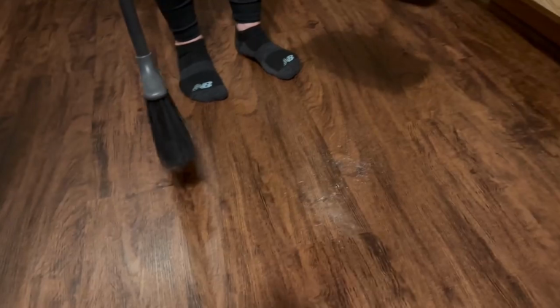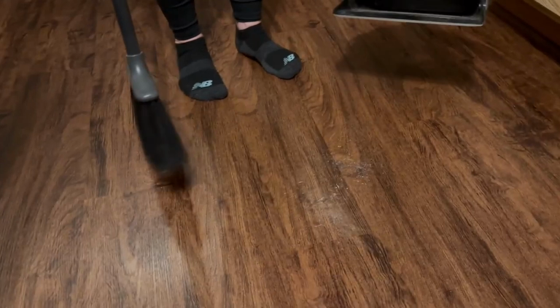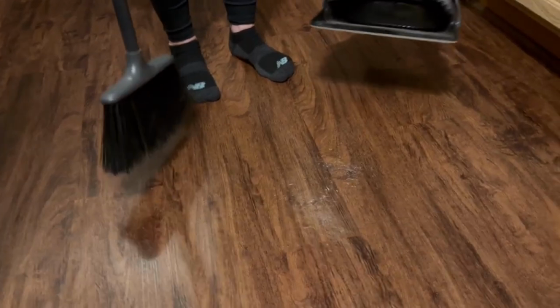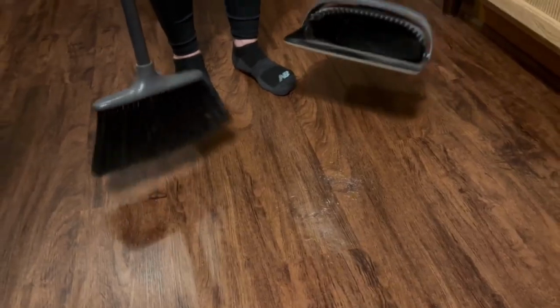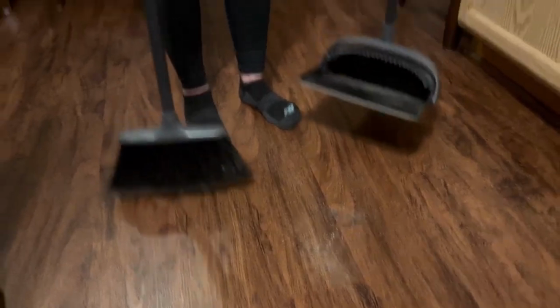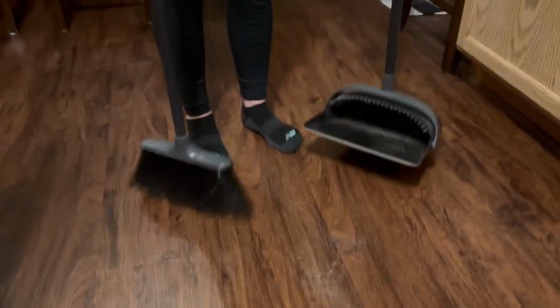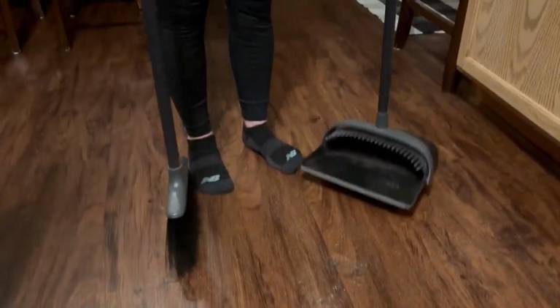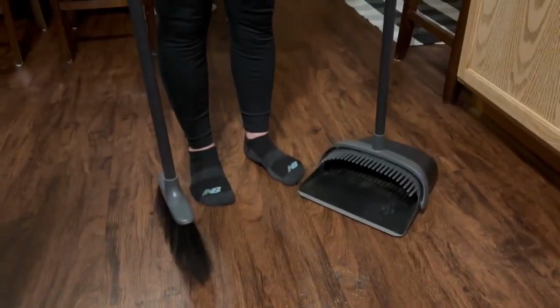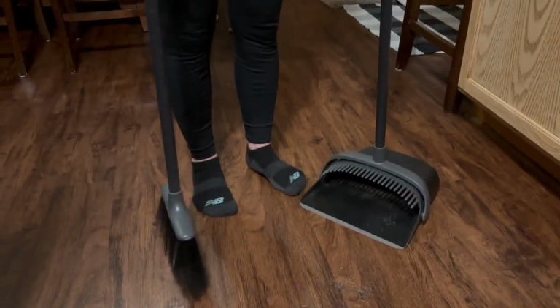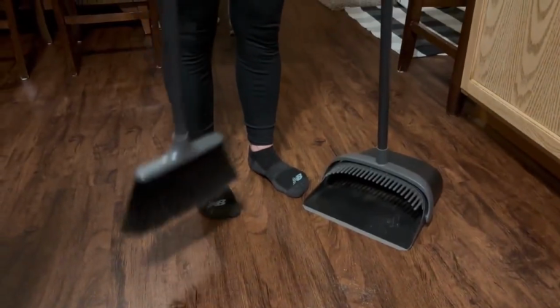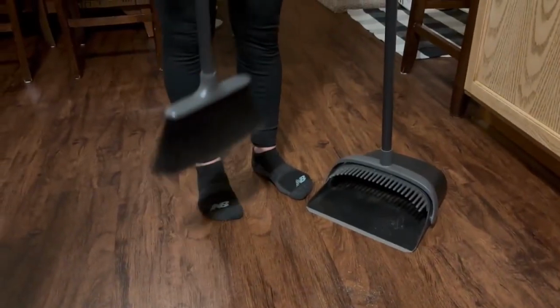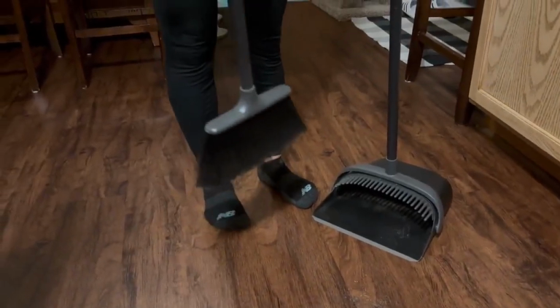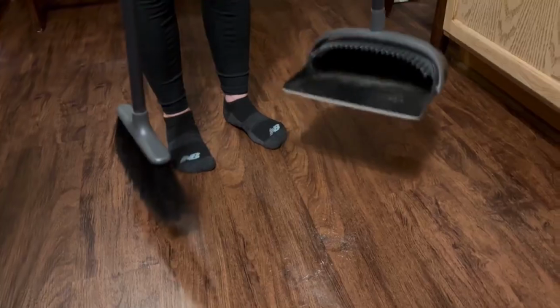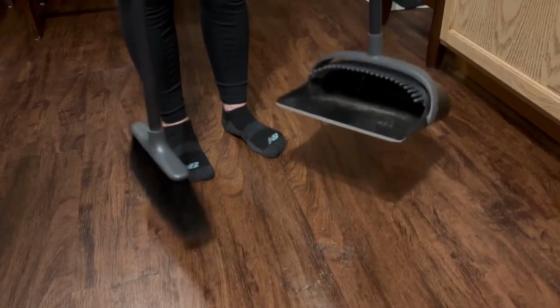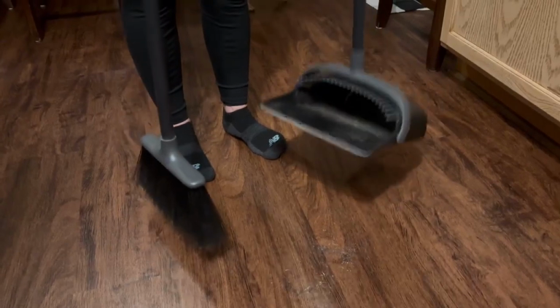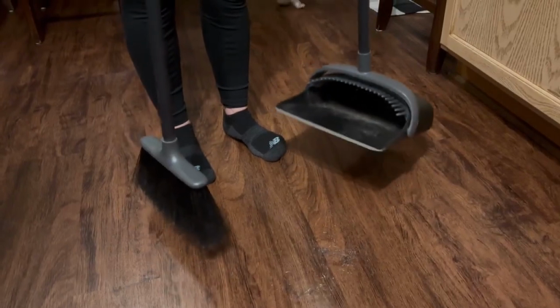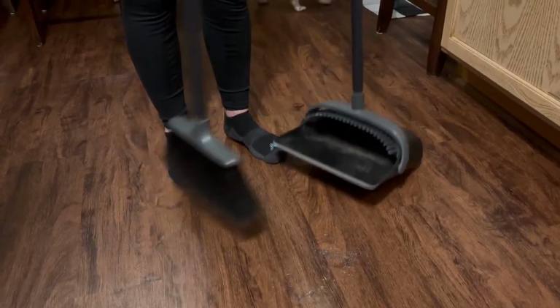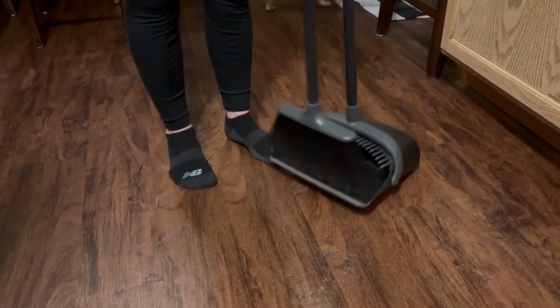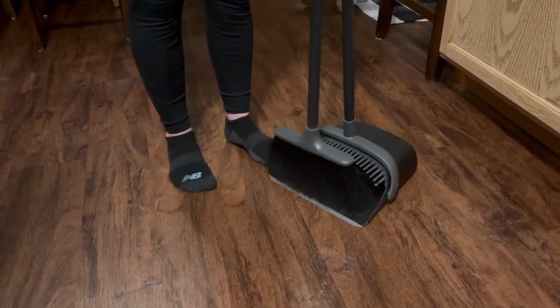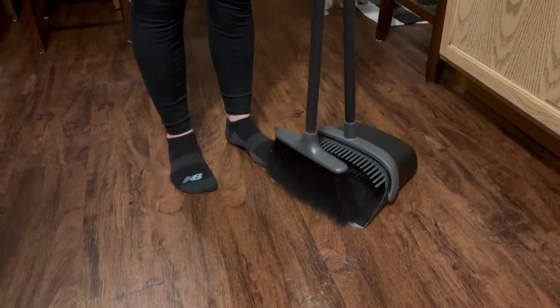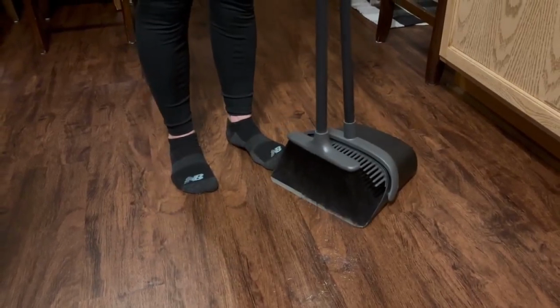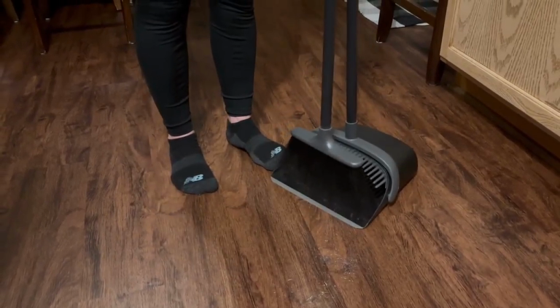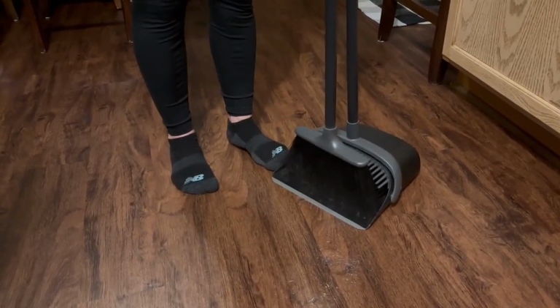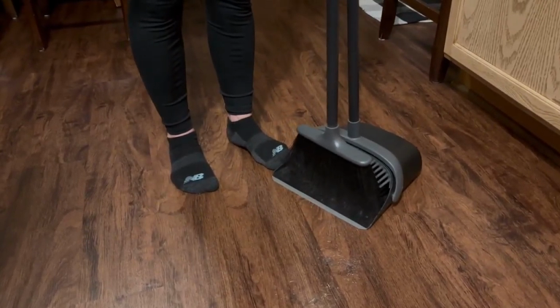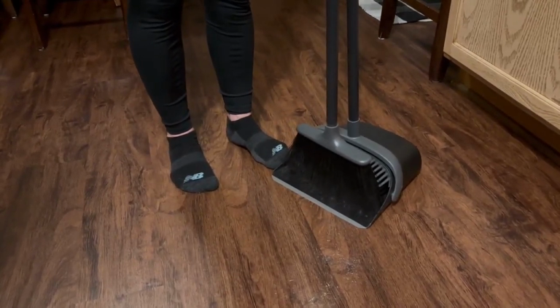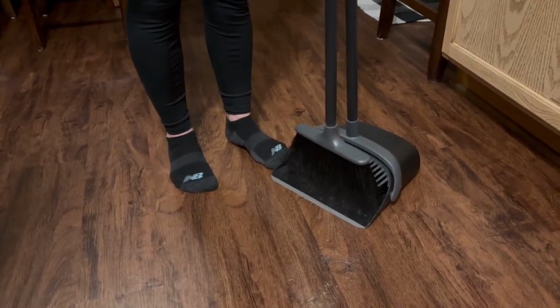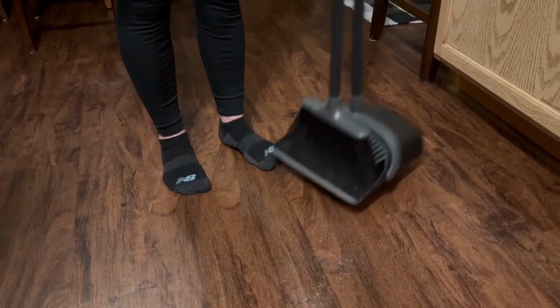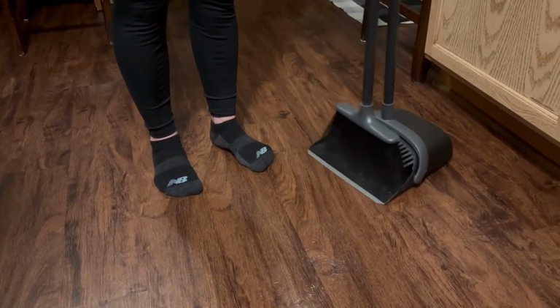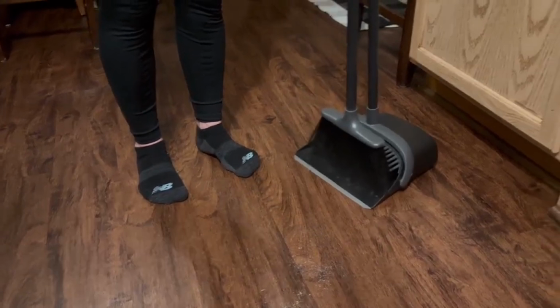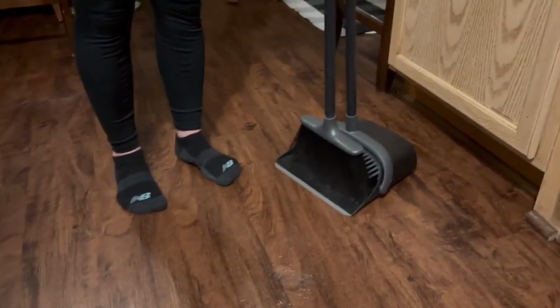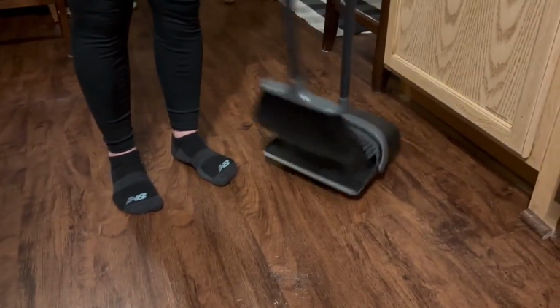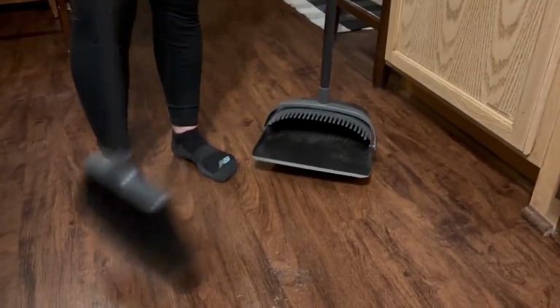What I really like about this broom and dustpan set is it's really sturdy. The dustpan is nice and heavy and I like how it connects together and you can just set it aside and it's there when you need it.